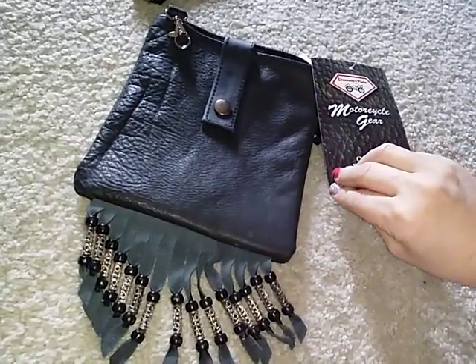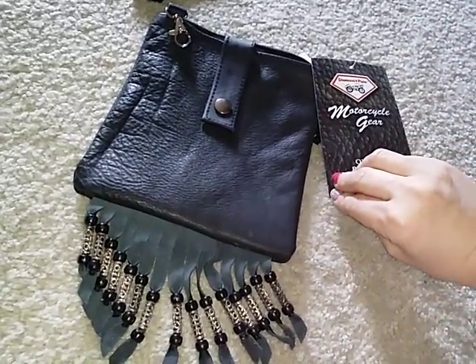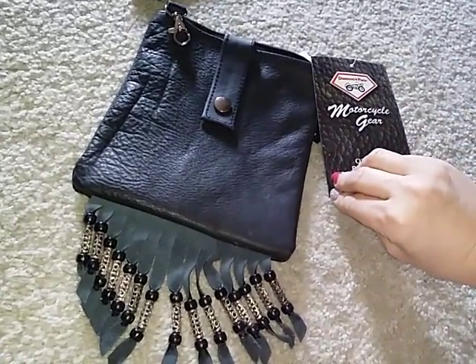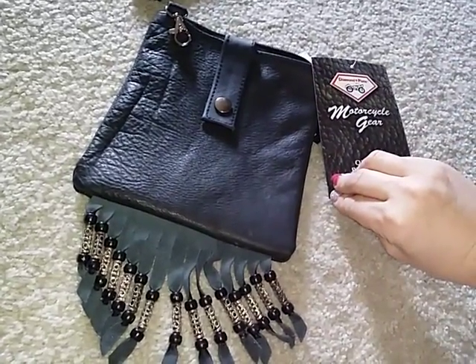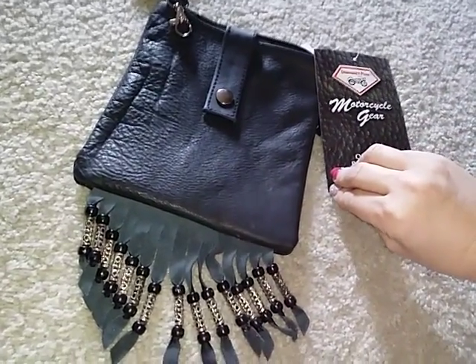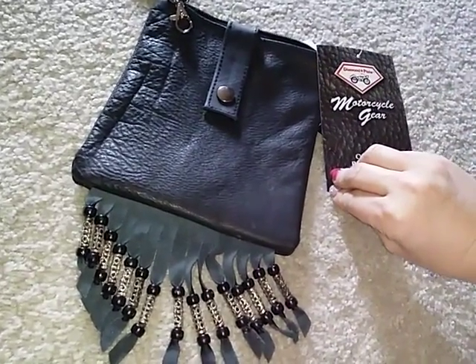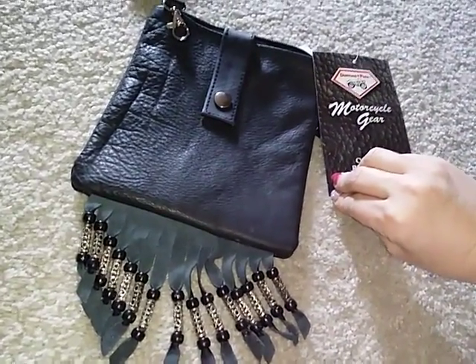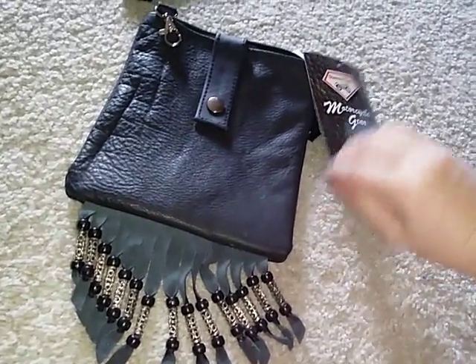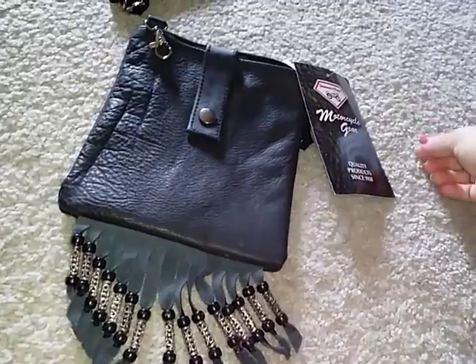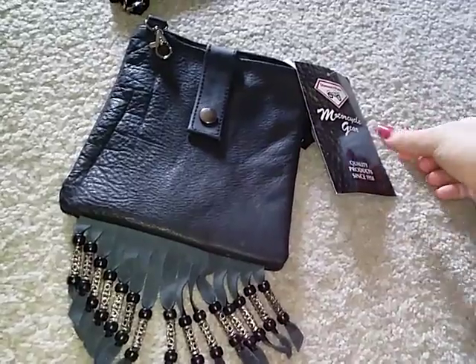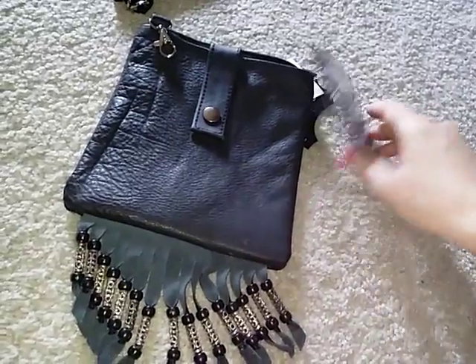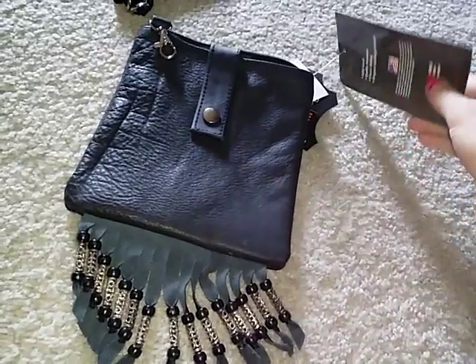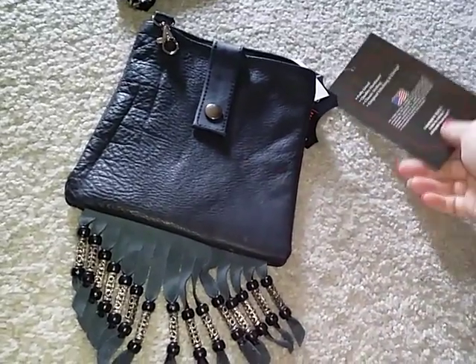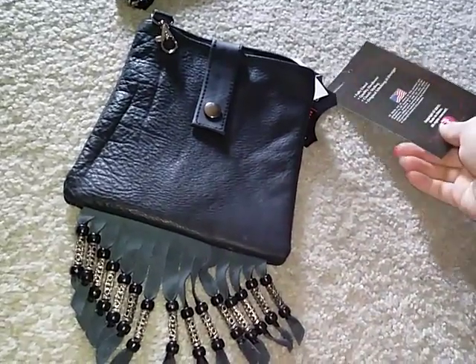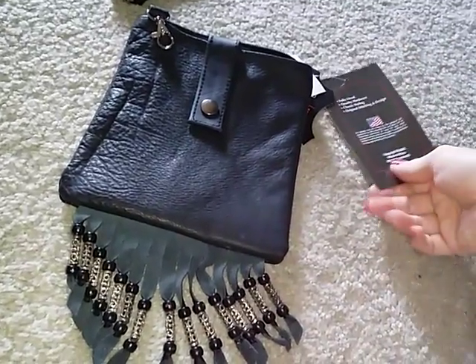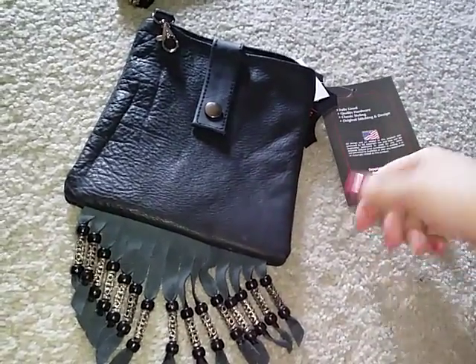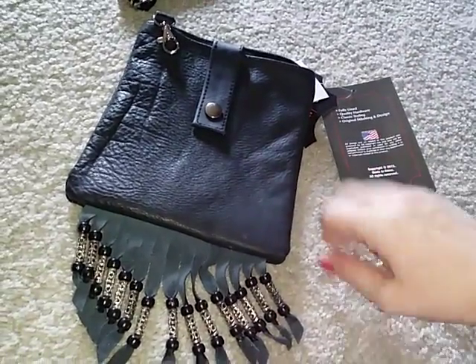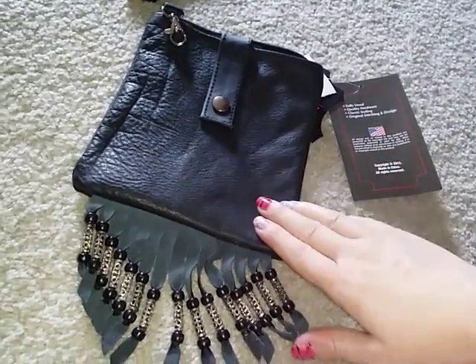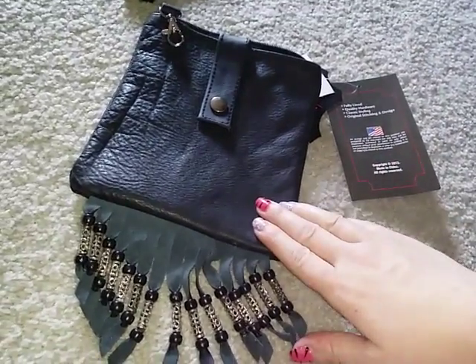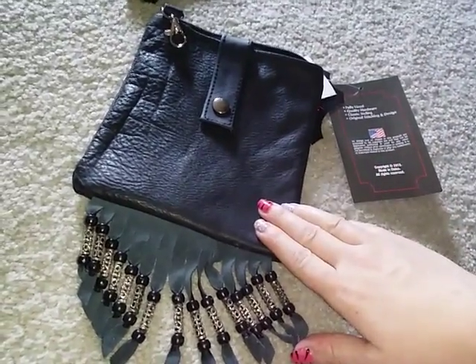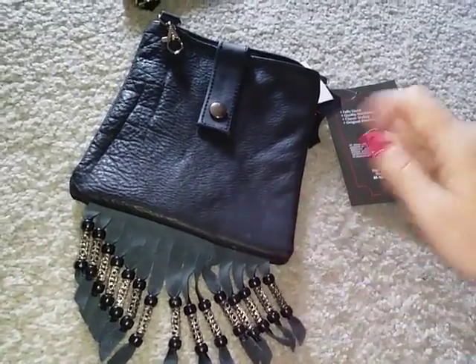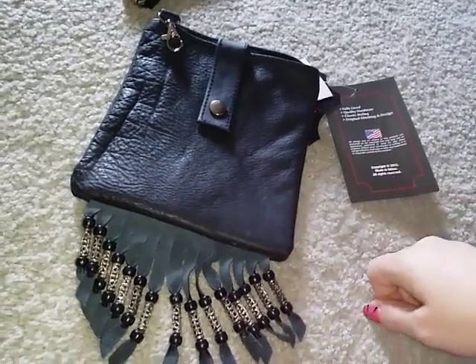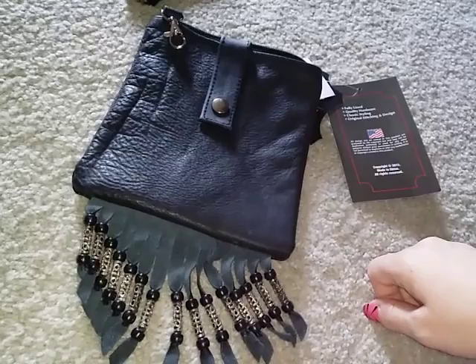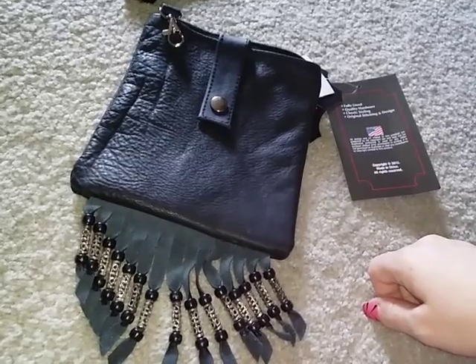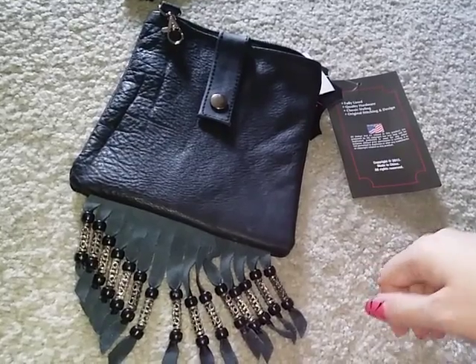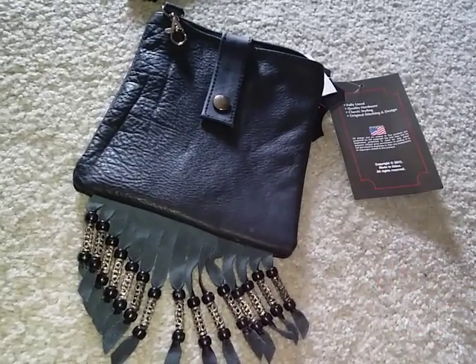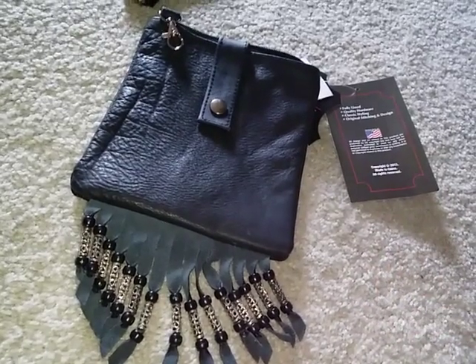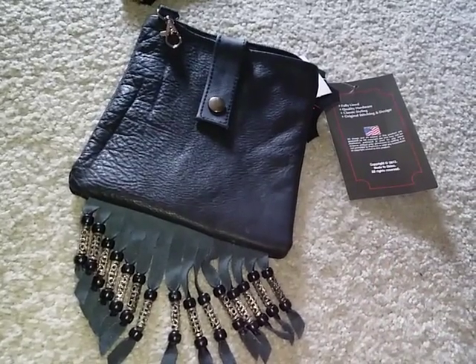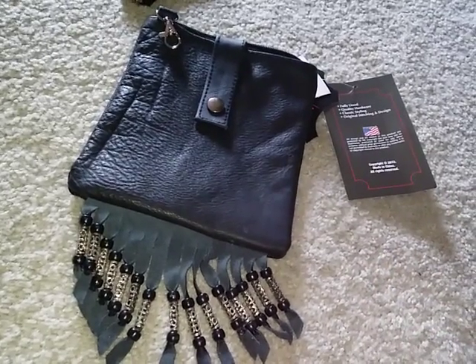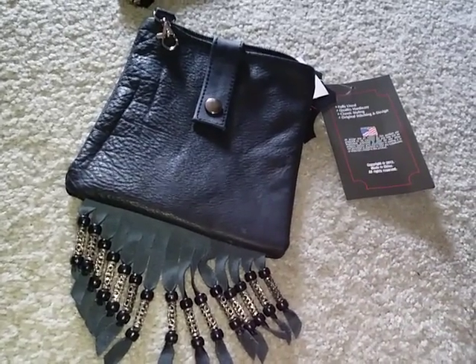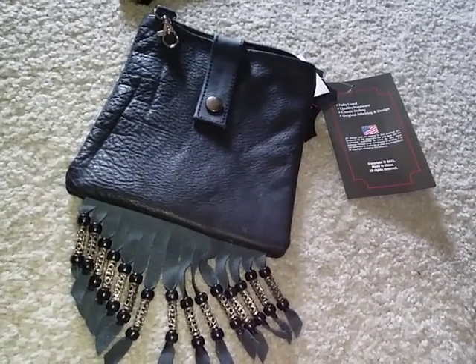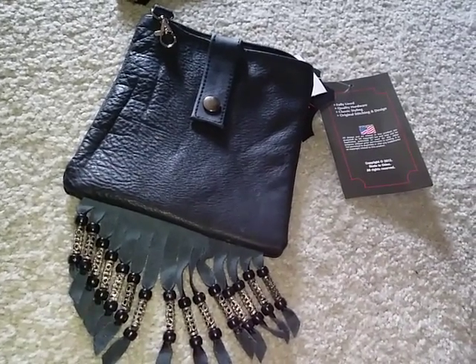This is the Diamond Plate motorcycle gear ladies small handbag. It's available on Amazon. Thank you guys for watching and I'll see y'all later. Bye.